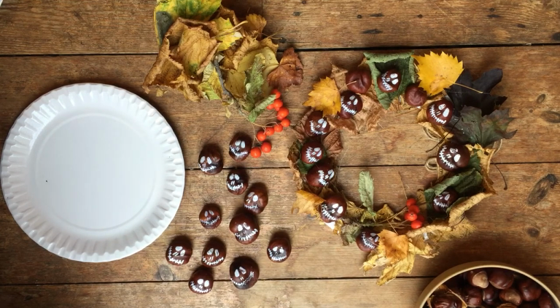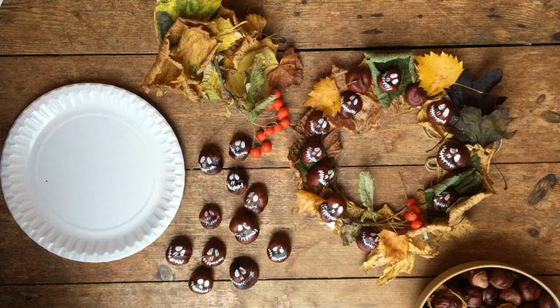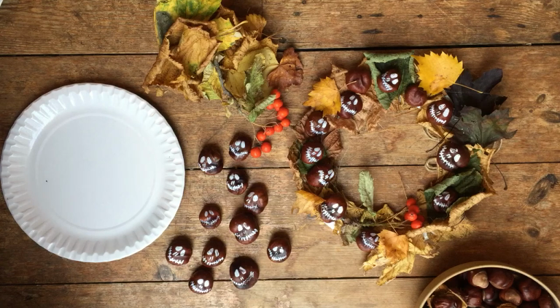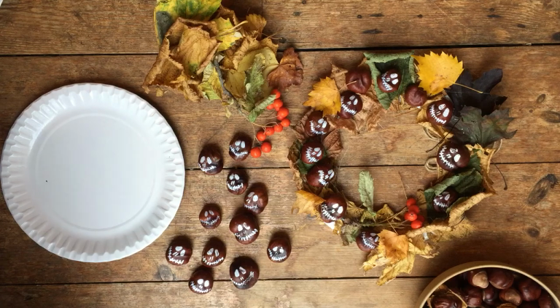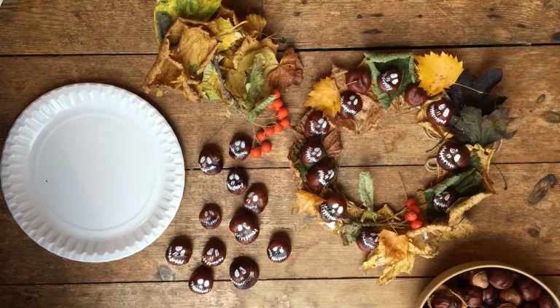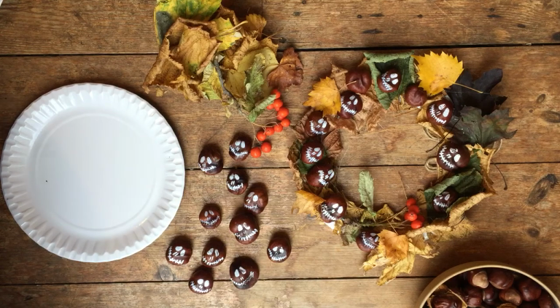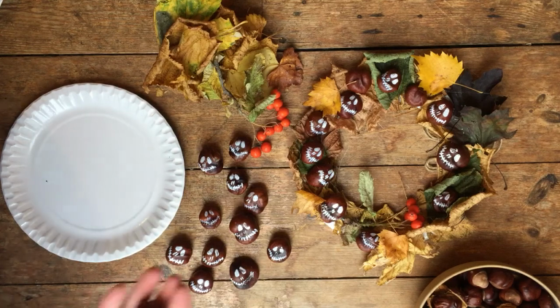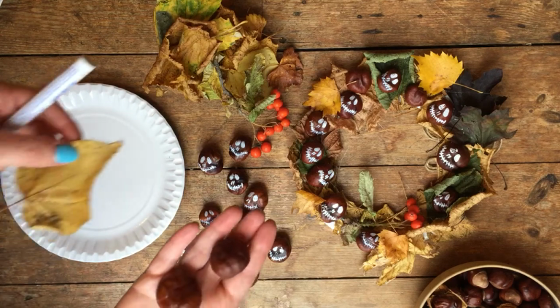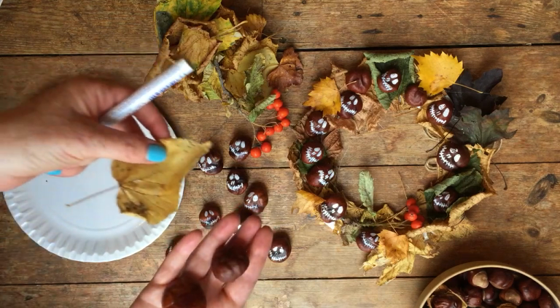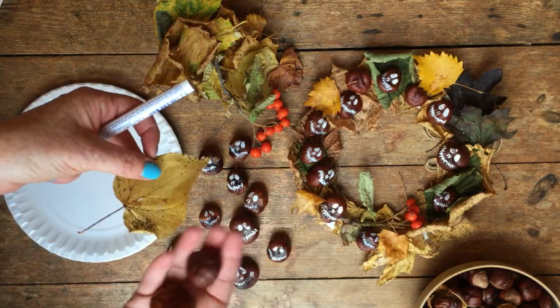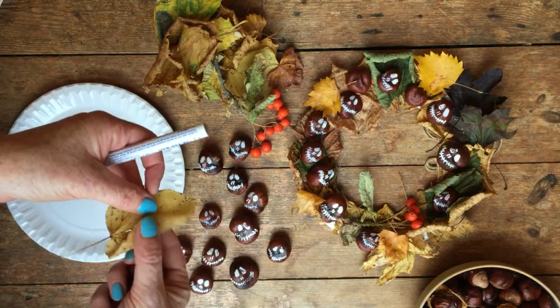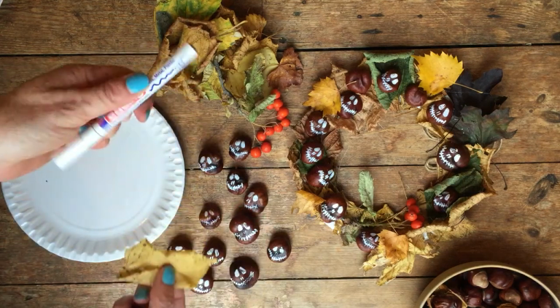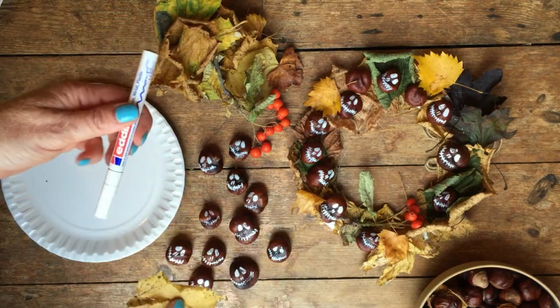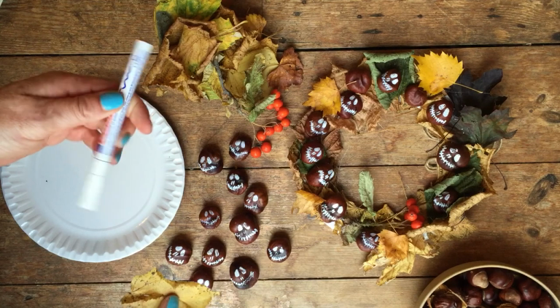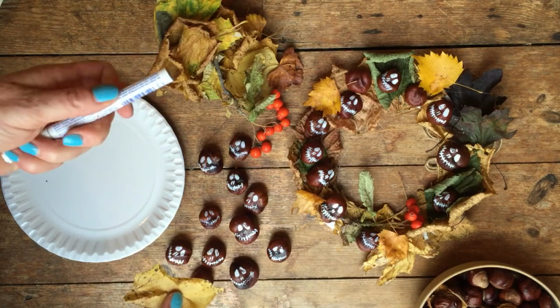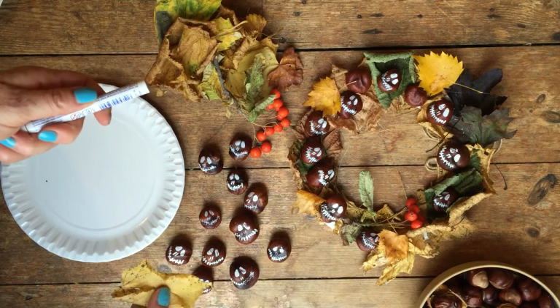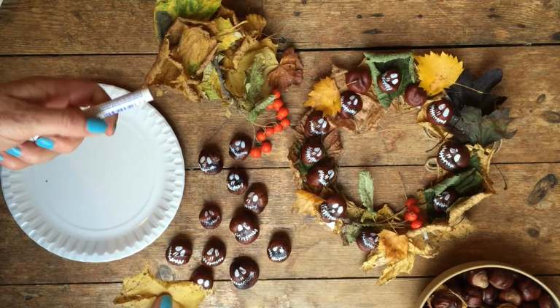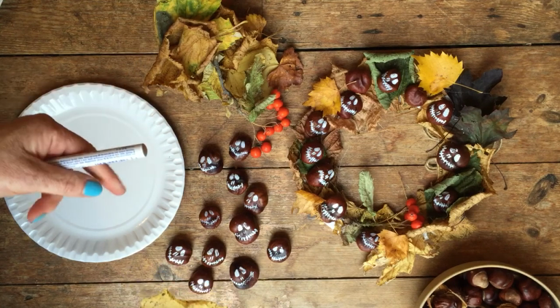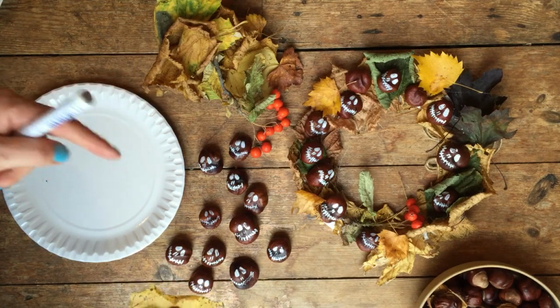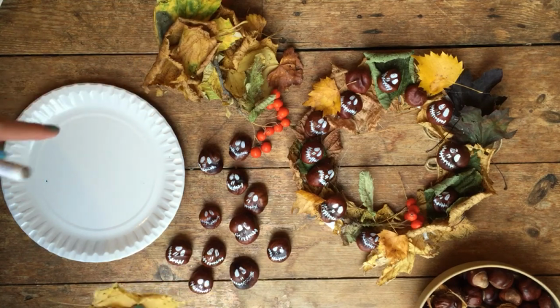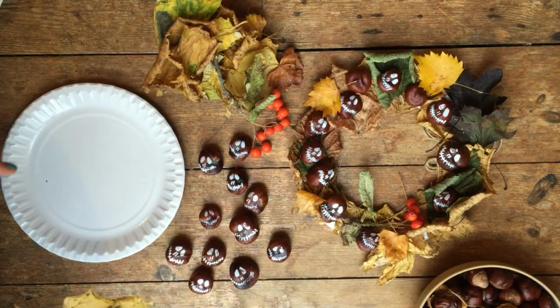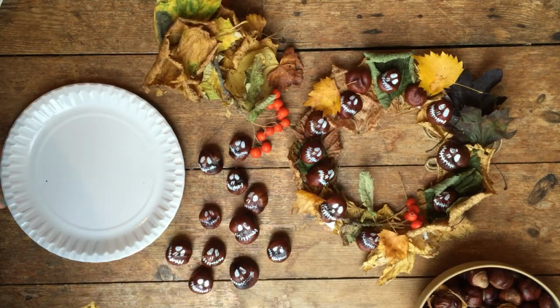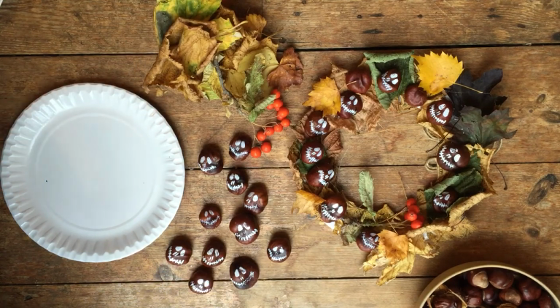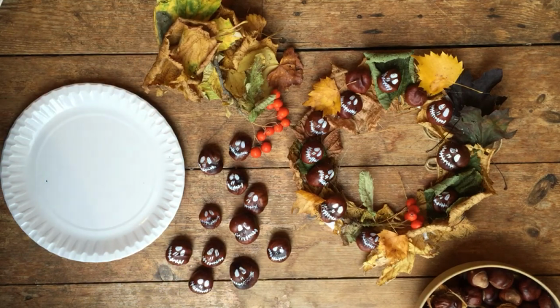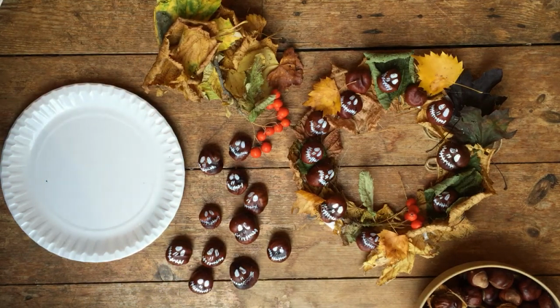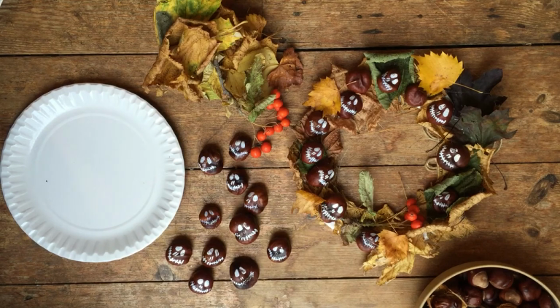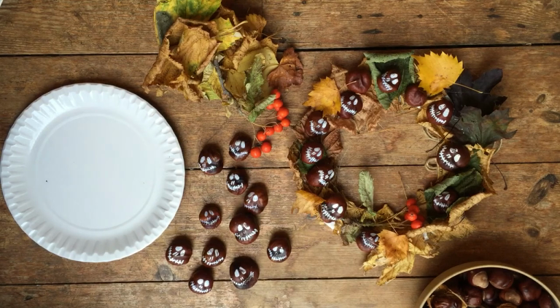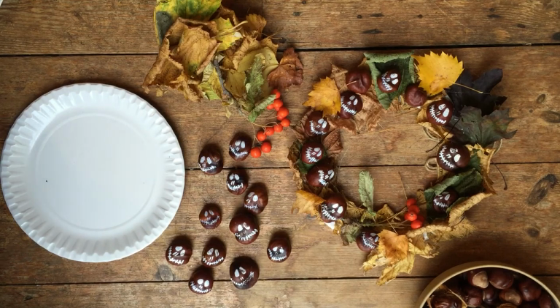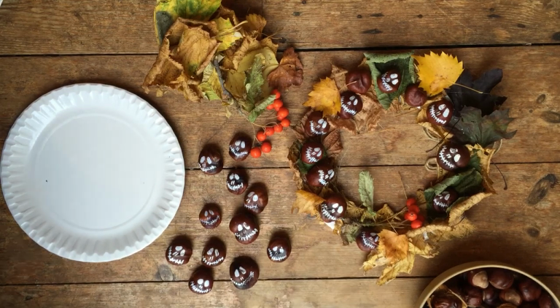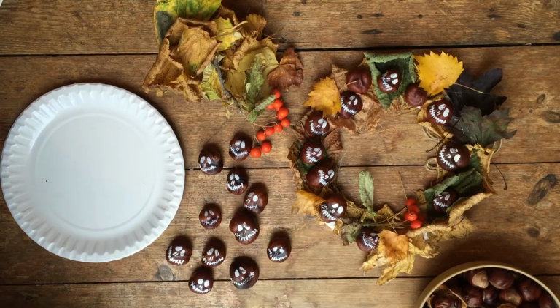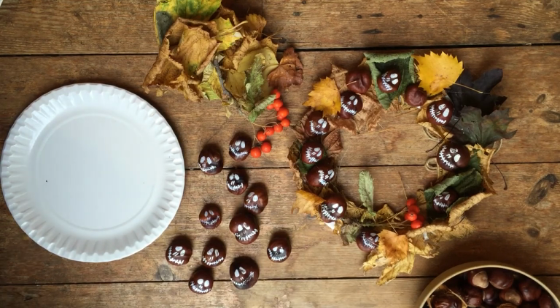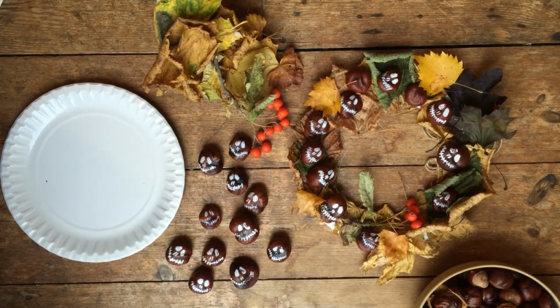So what we need for our wreath is a pile of conkers and some leaves, a pen which writes on glass, and a glue gun or glue stick, some scissors, paper plates — I'll give you a full list shortly.